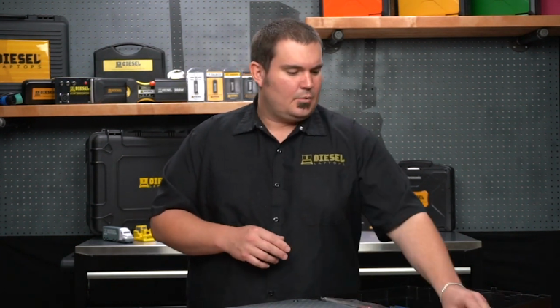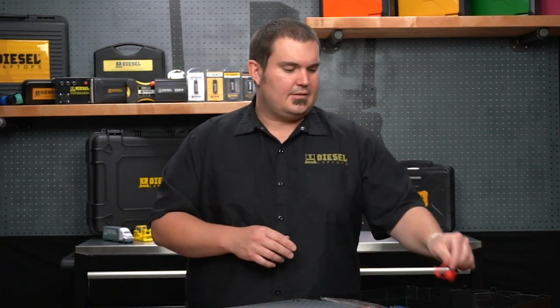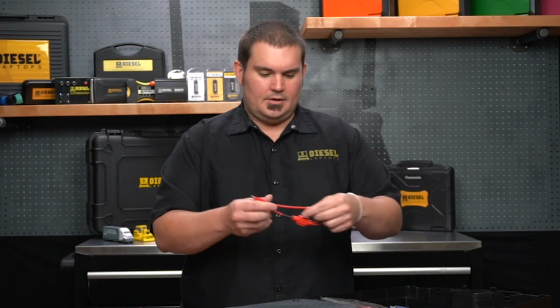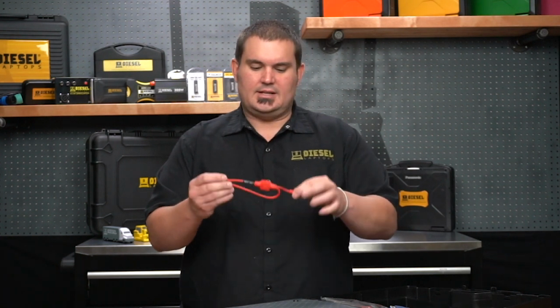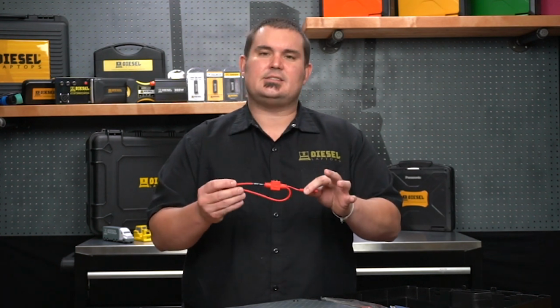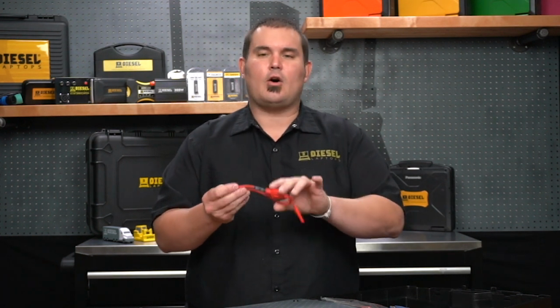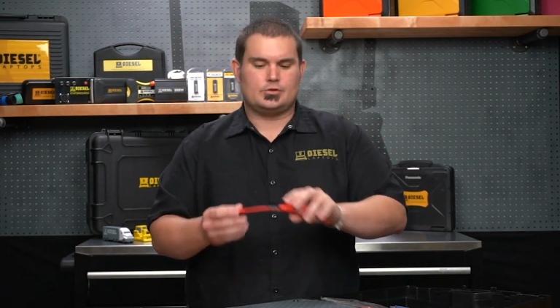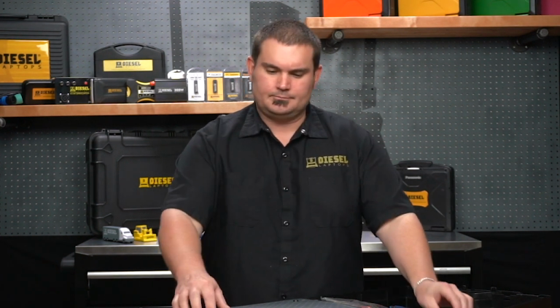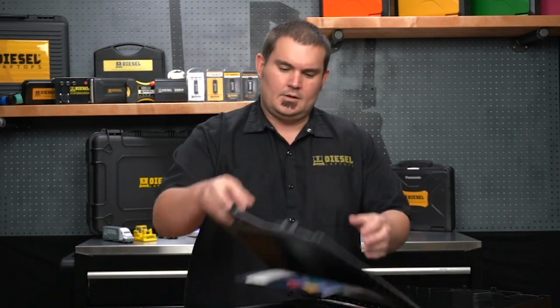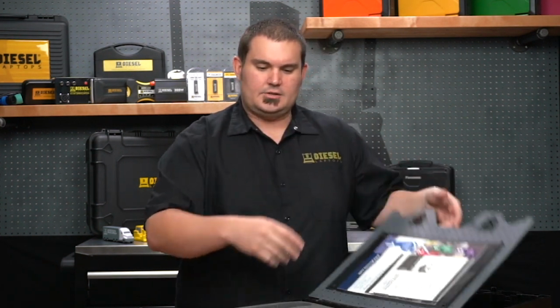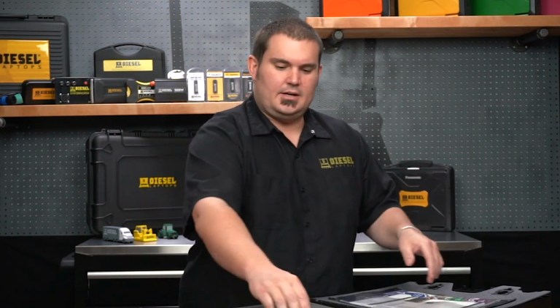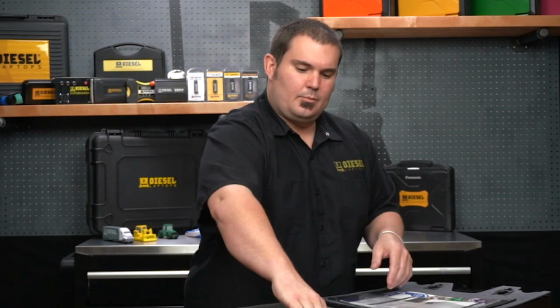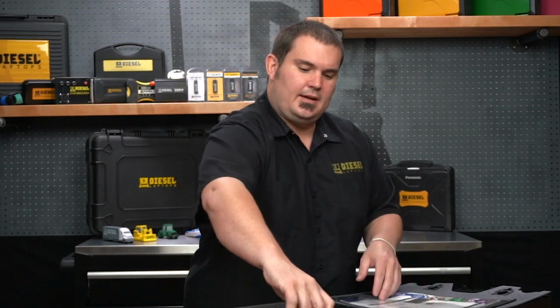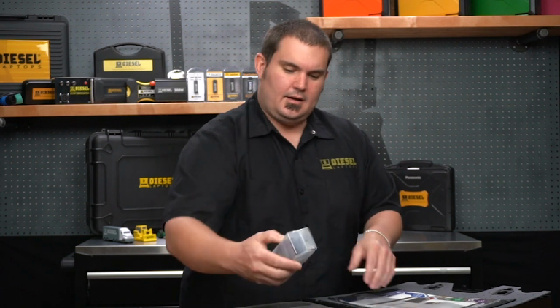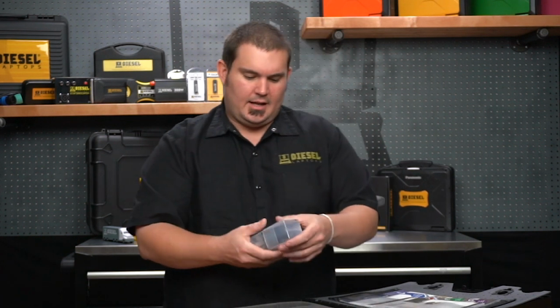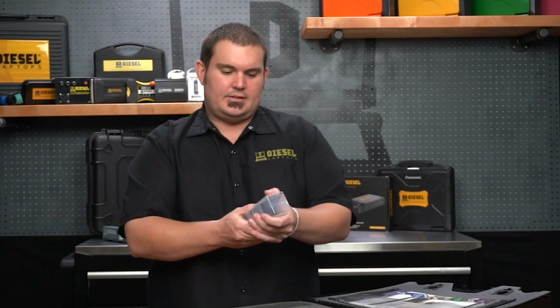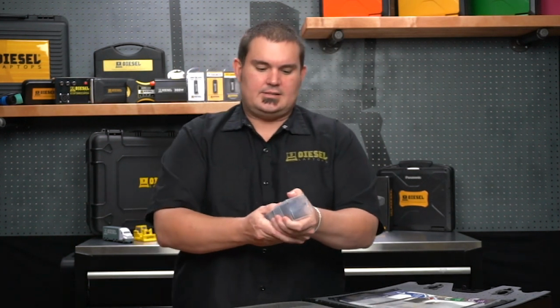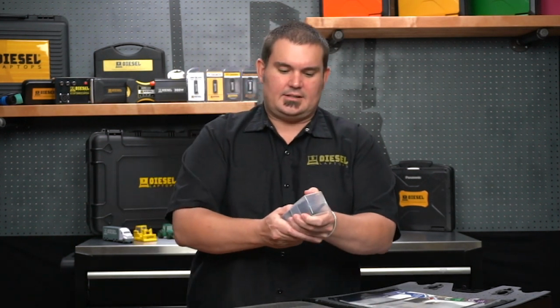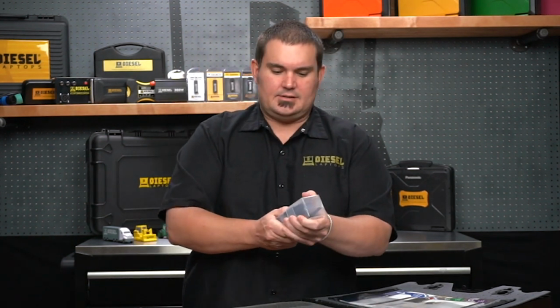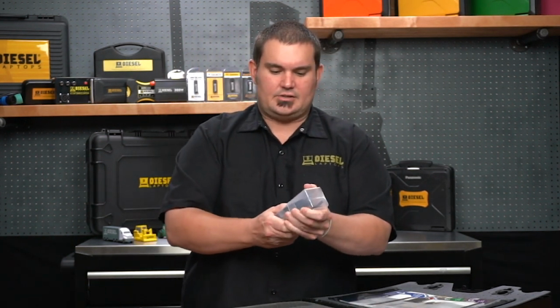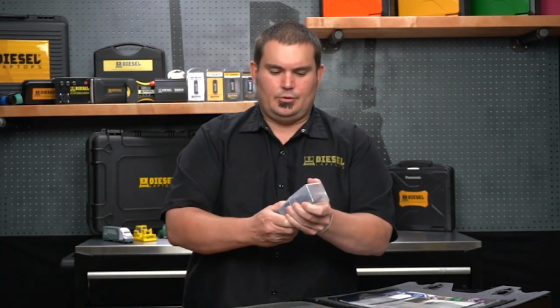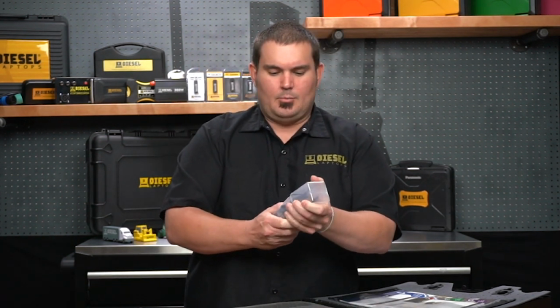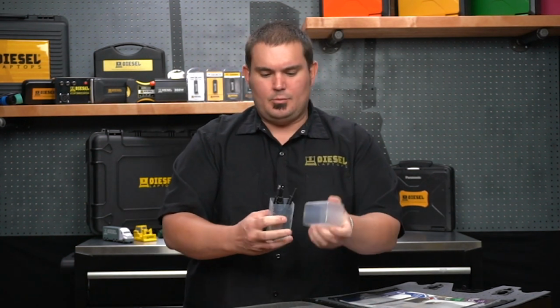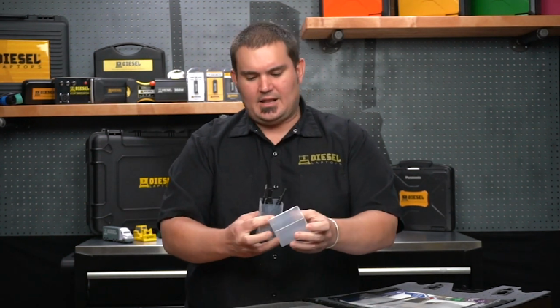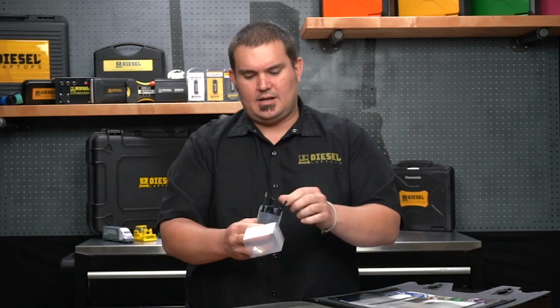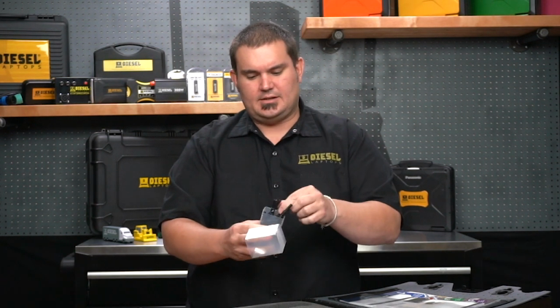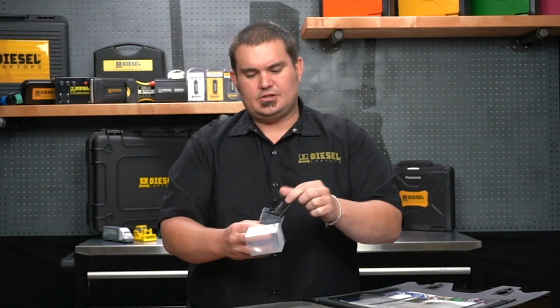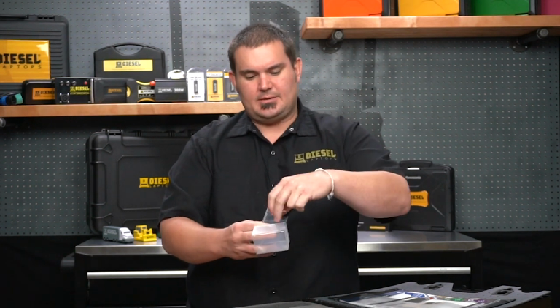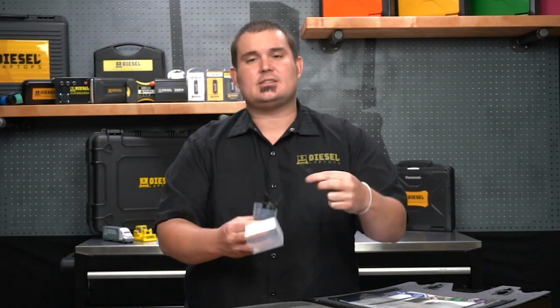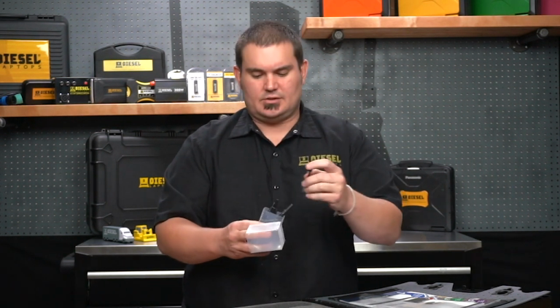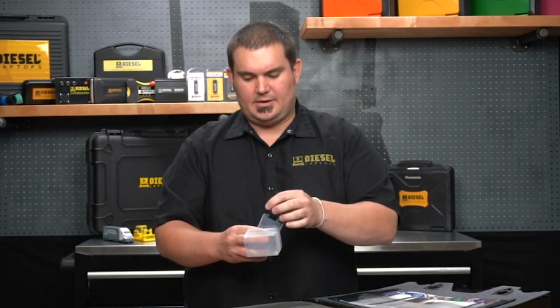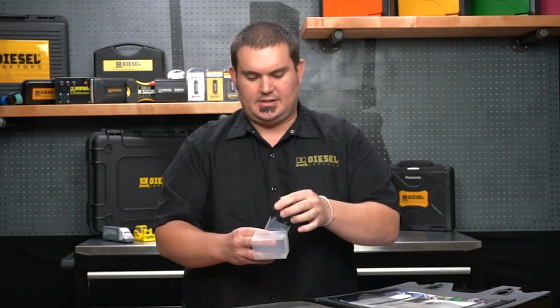We also have some fusible testing leads here. The kit comes with a lot of different ways to connect to circuits, including probes and alligator clamps and different types of accessories to take those electrical measurements.